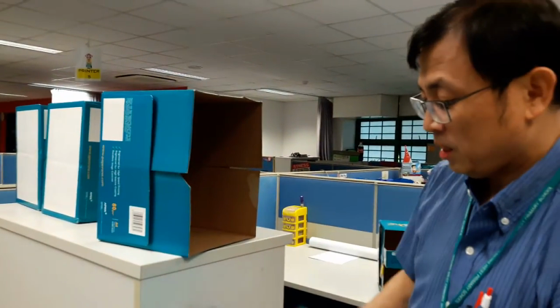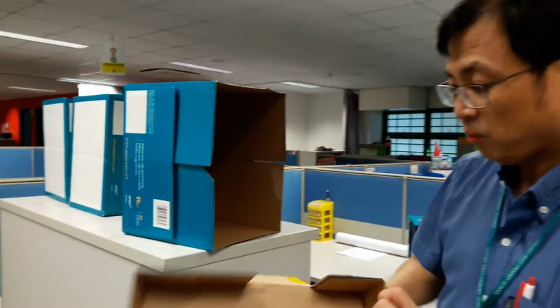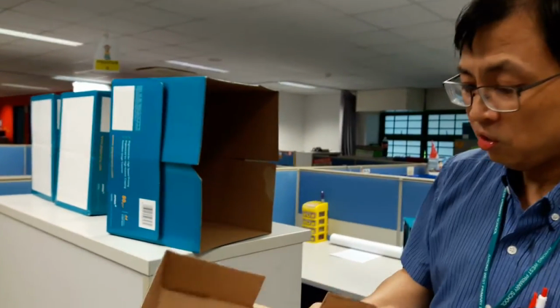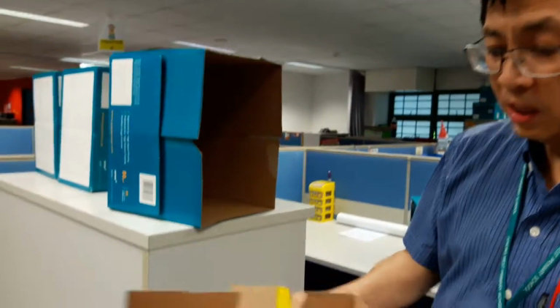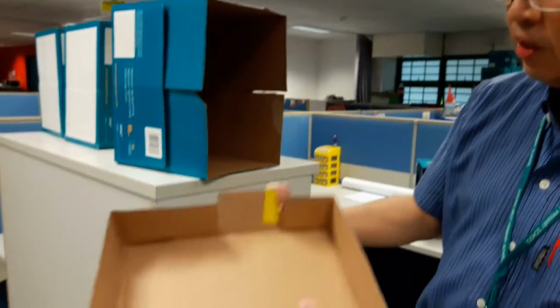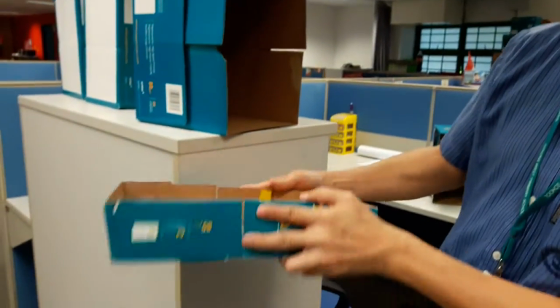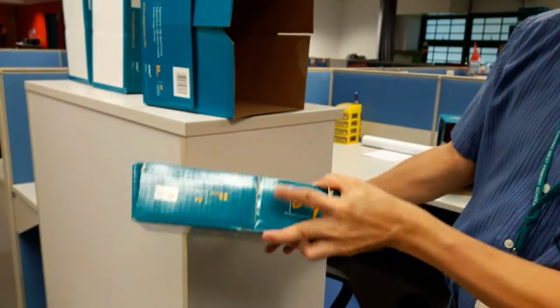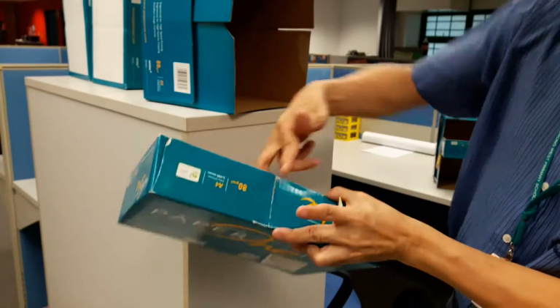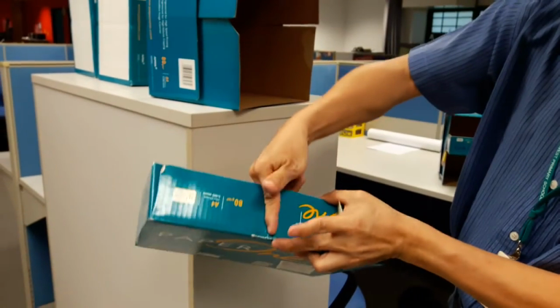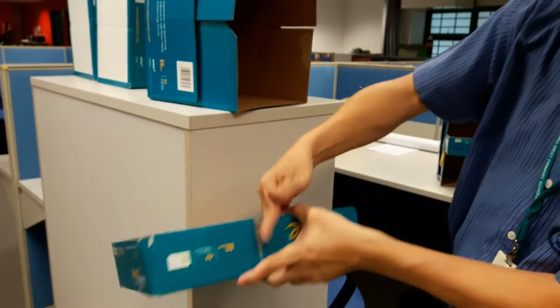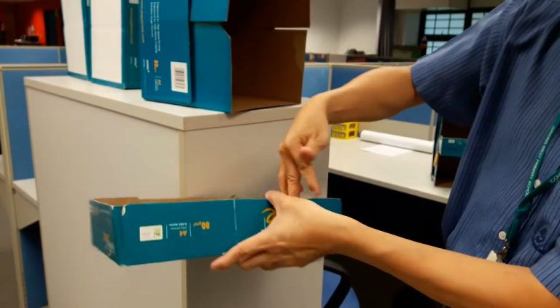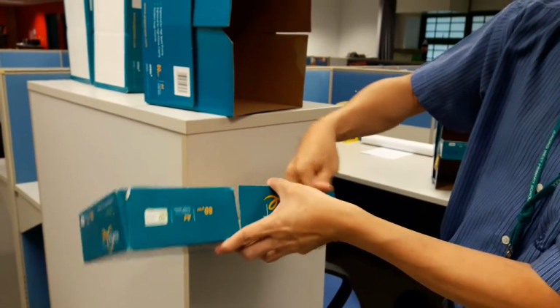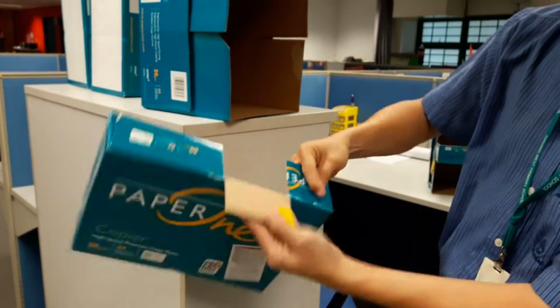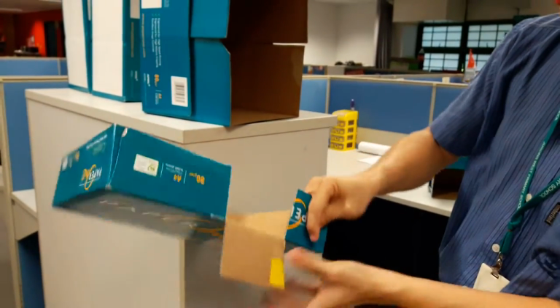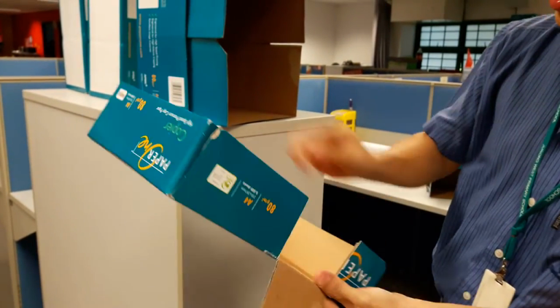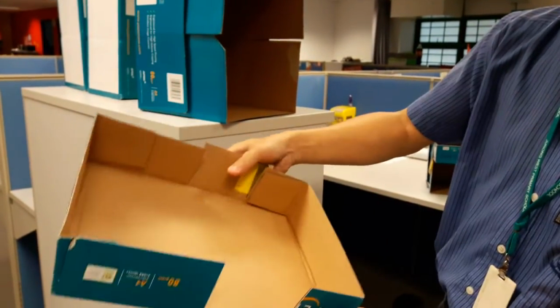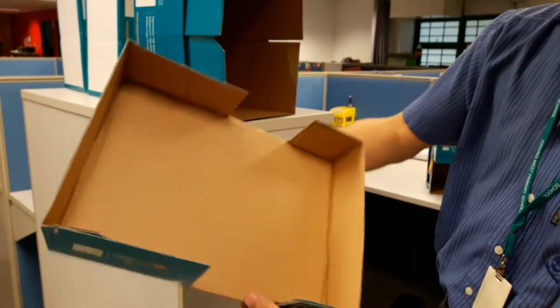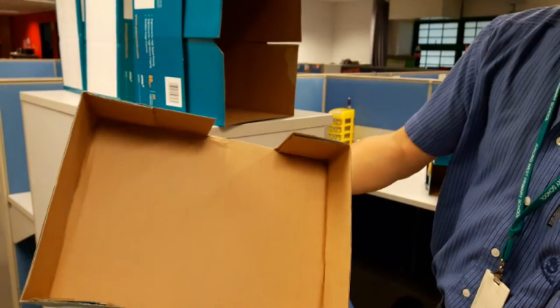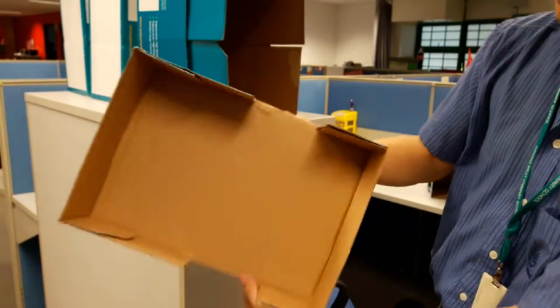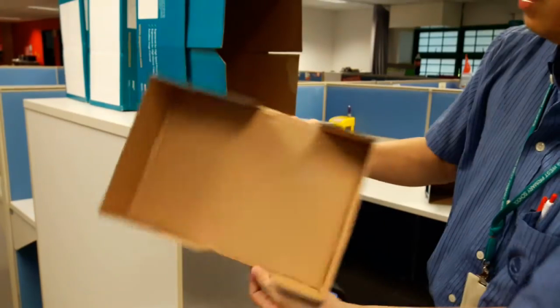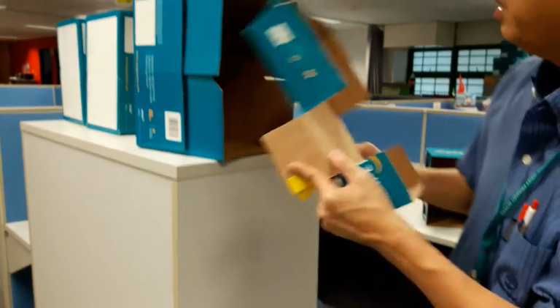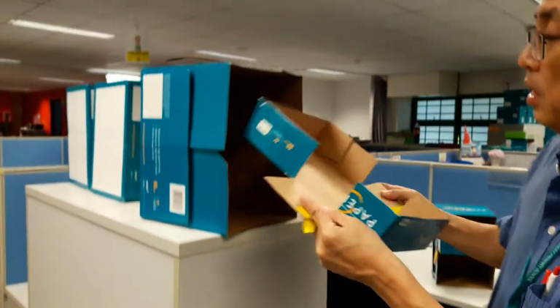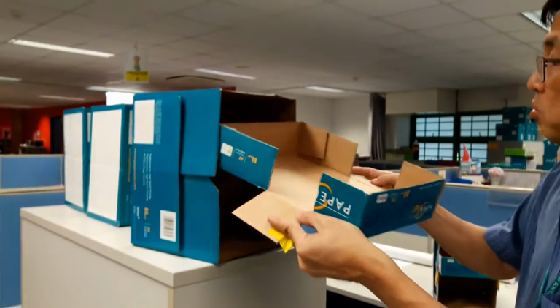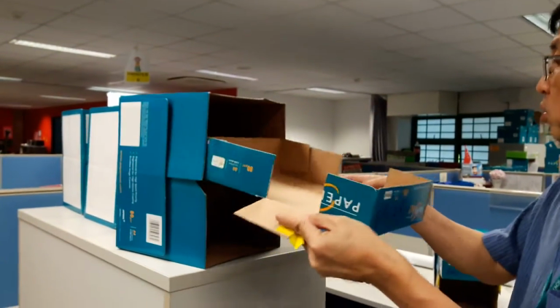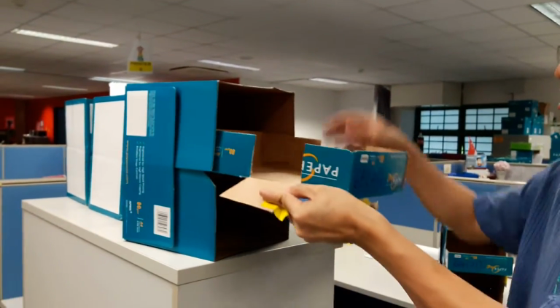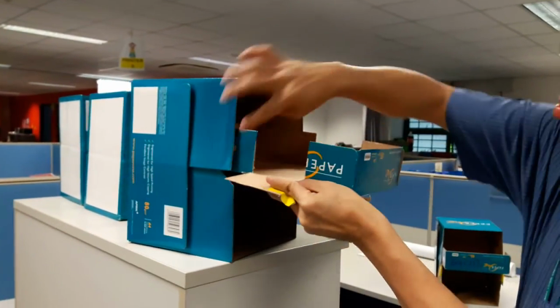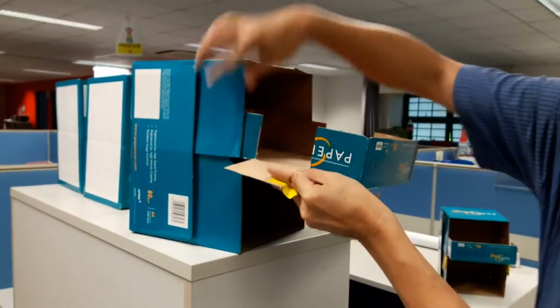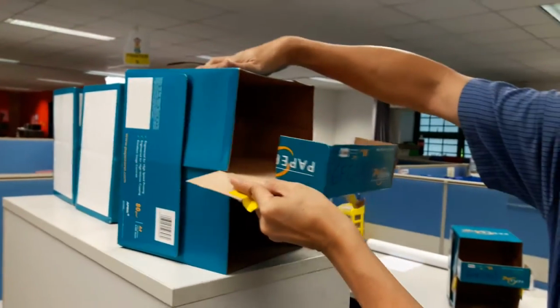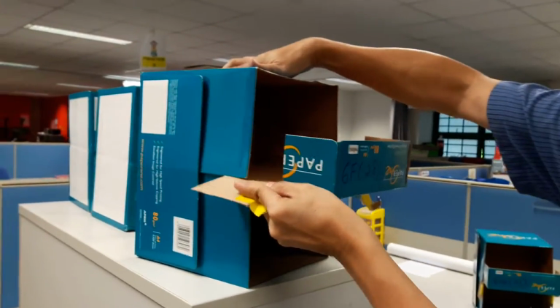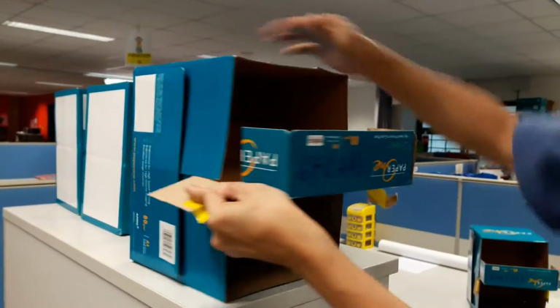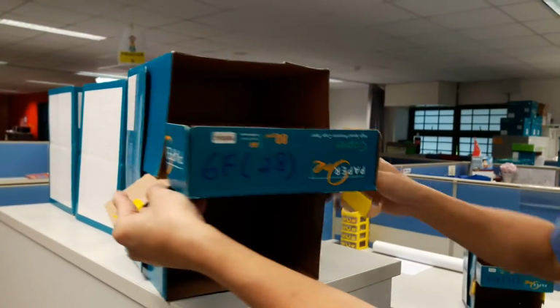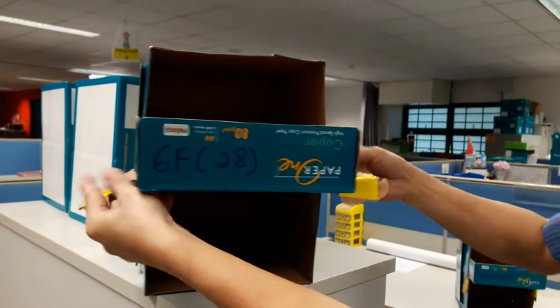Then what we need to do is the cover. The cover is just cut by scissors. Then you fold it down for both sides. Then you just slot it in — this will be right at the center, slot it in both sides.